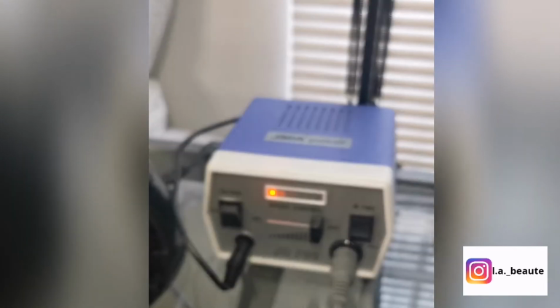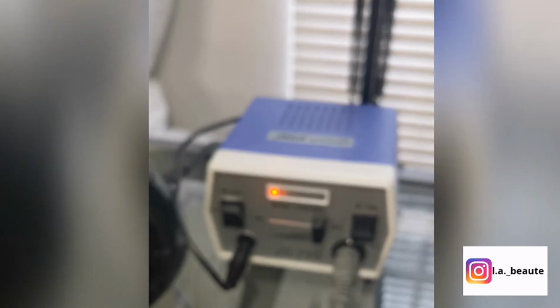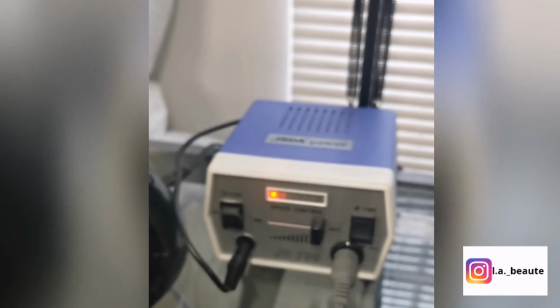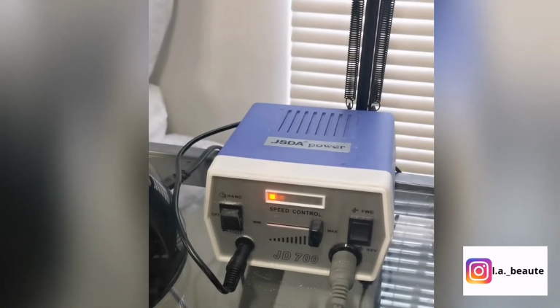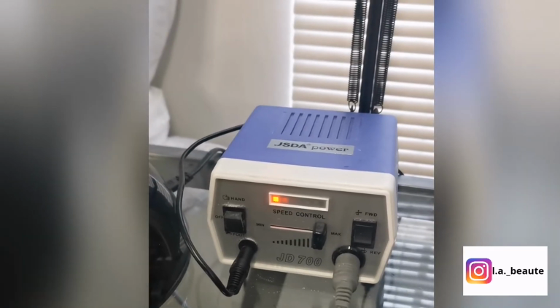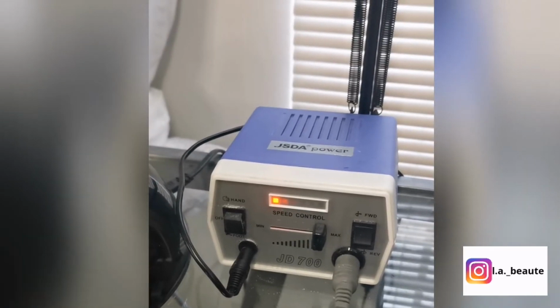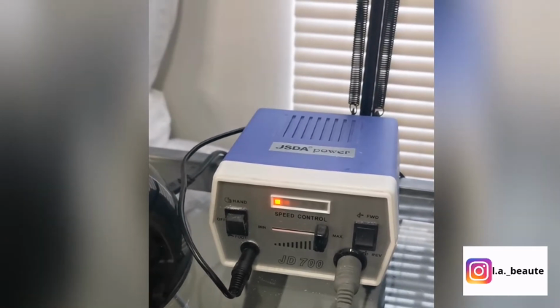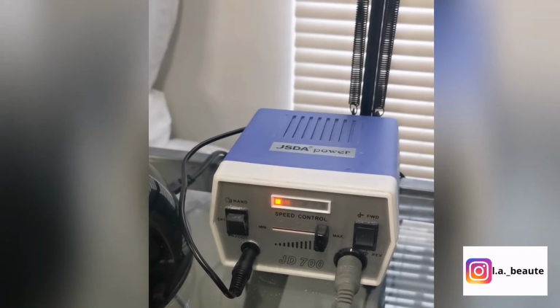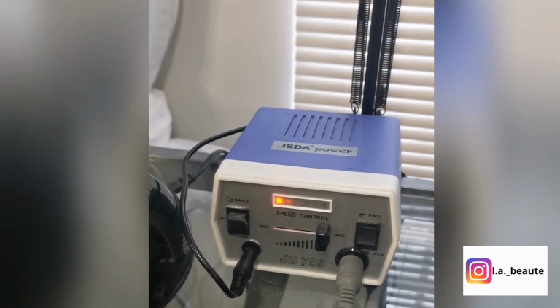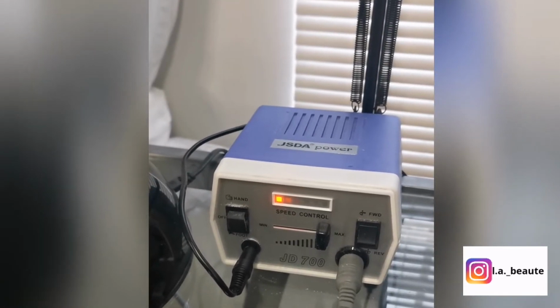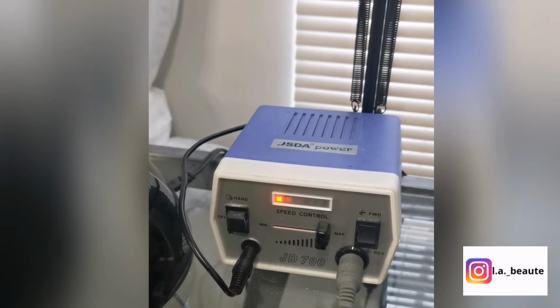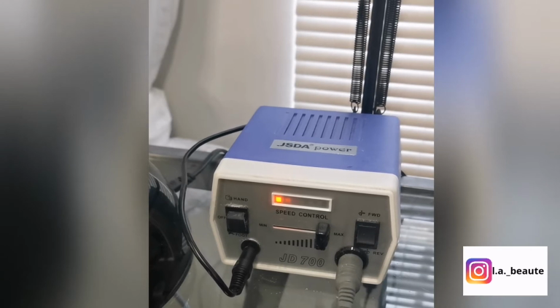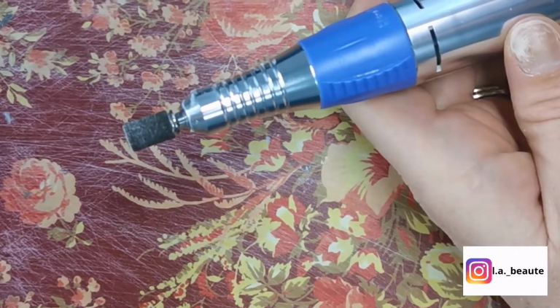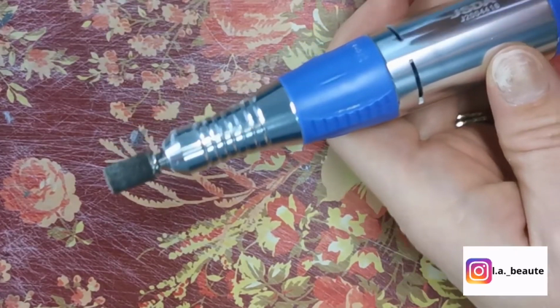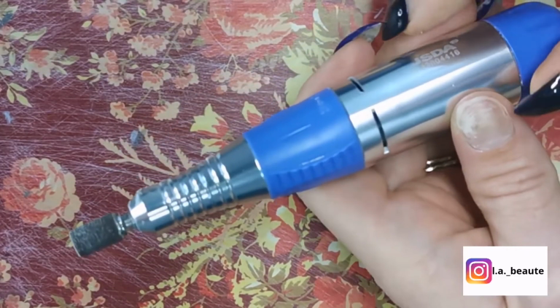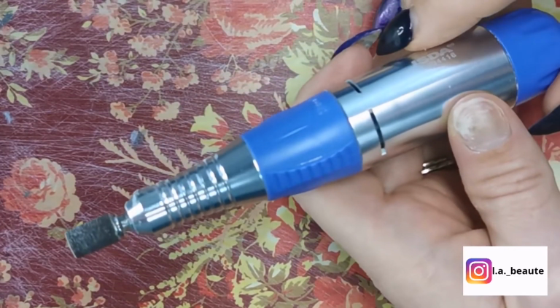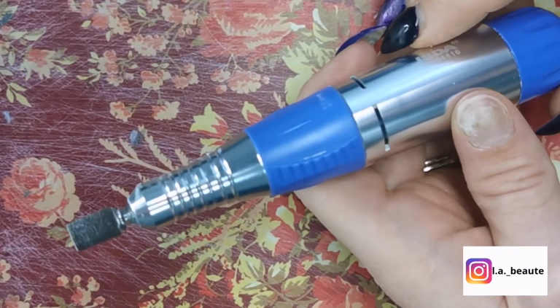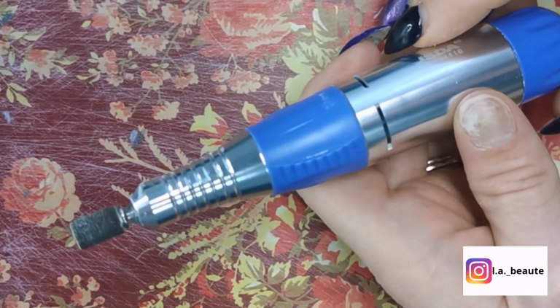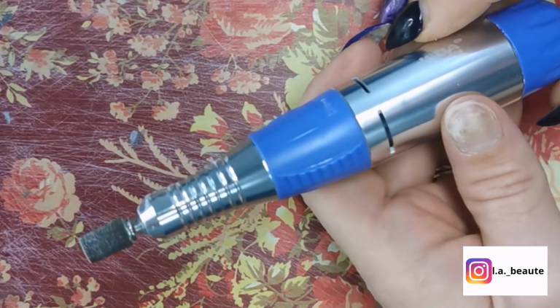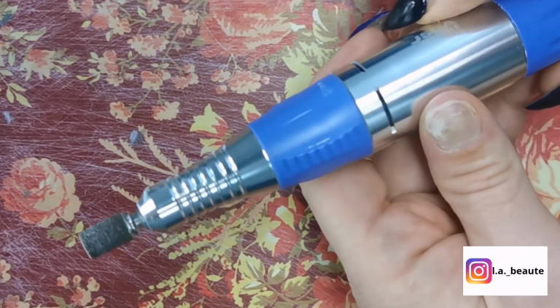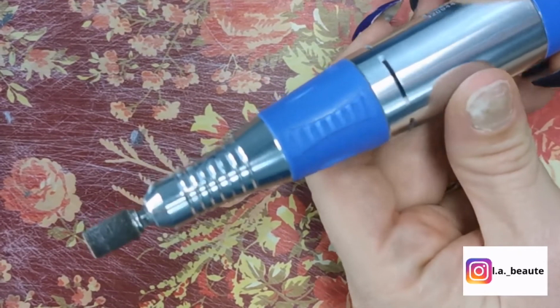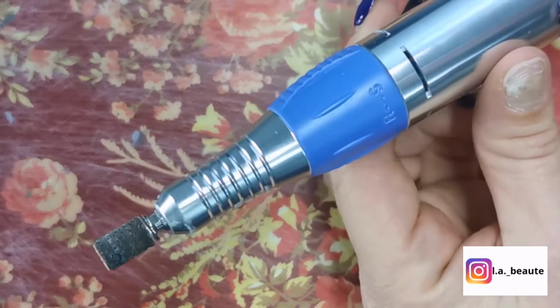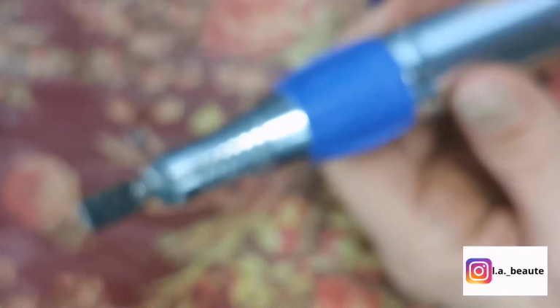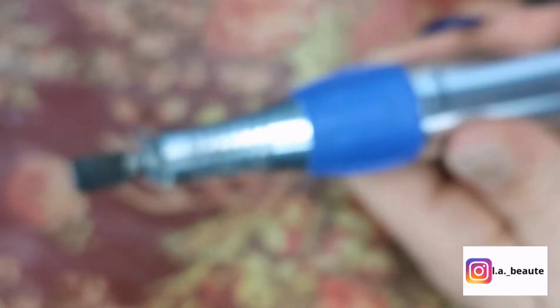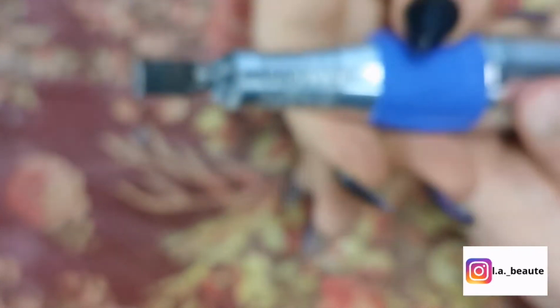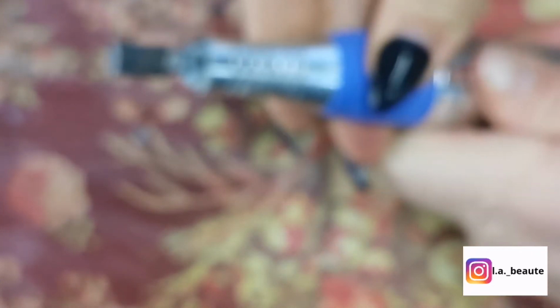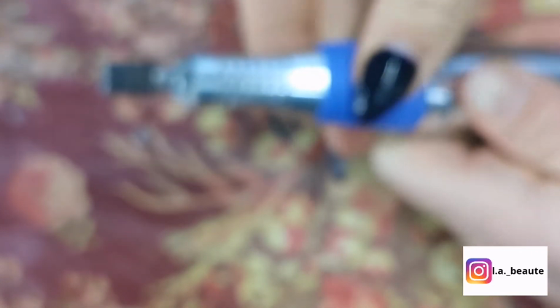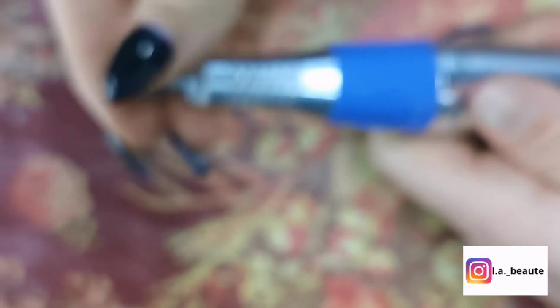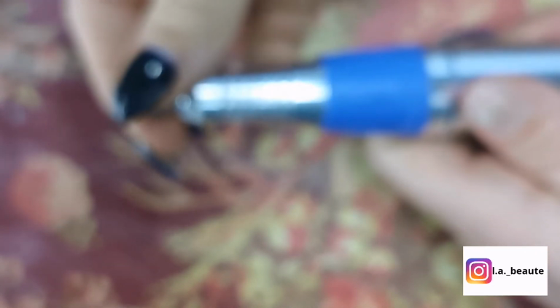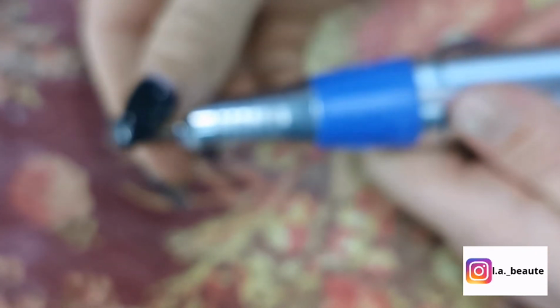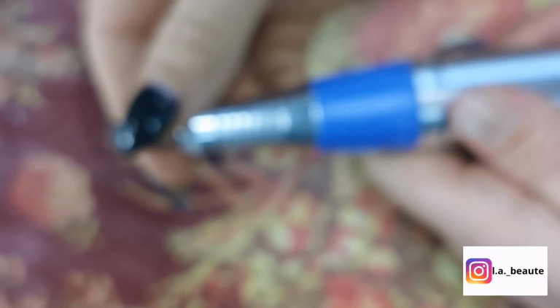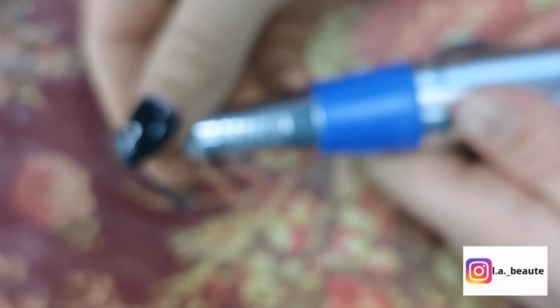After applying the new bit you're able to lock it — not a lot of machines do this. You need to twist if you want to lock or unlock in order to put in the new bit.